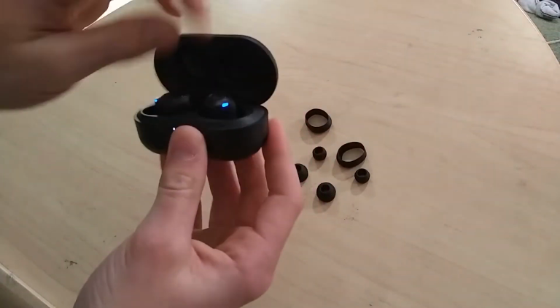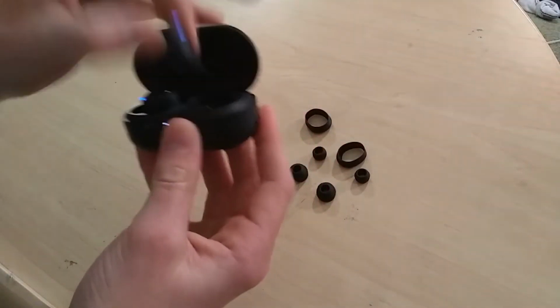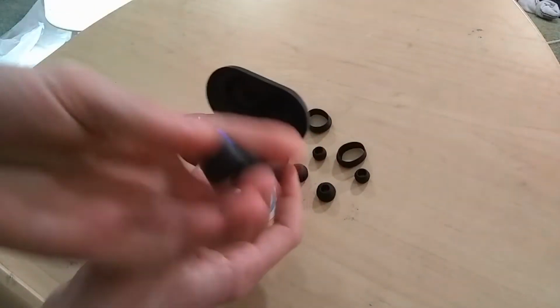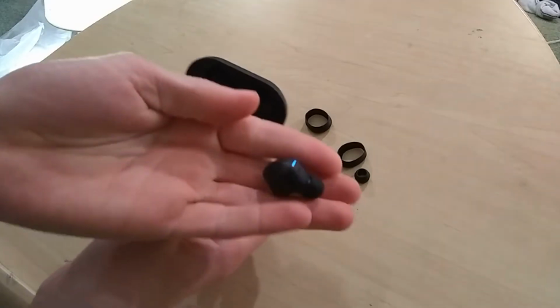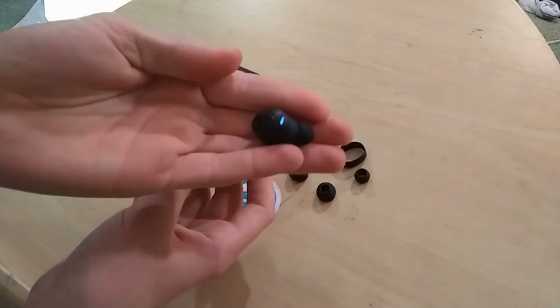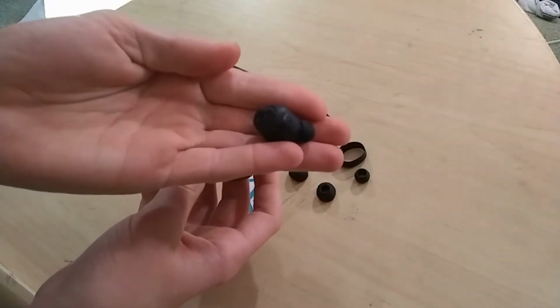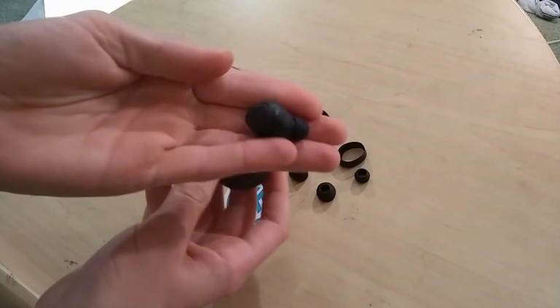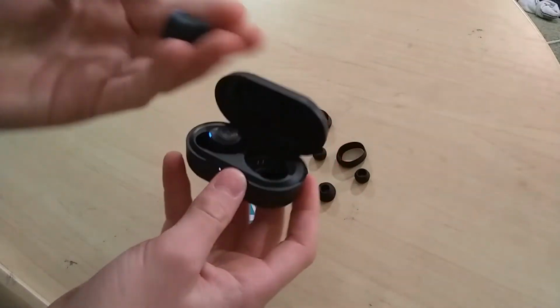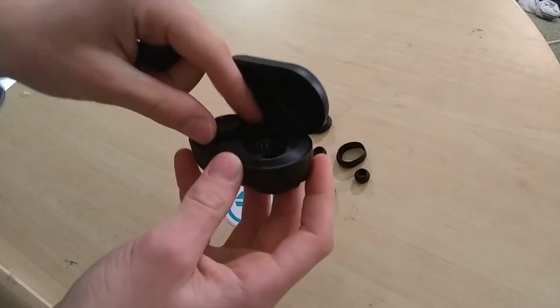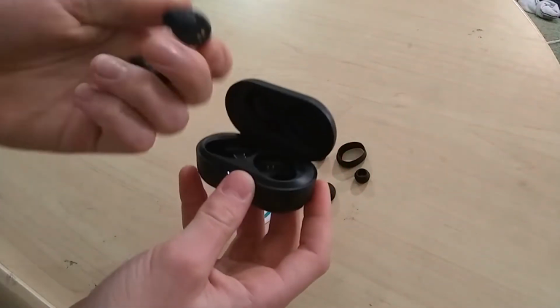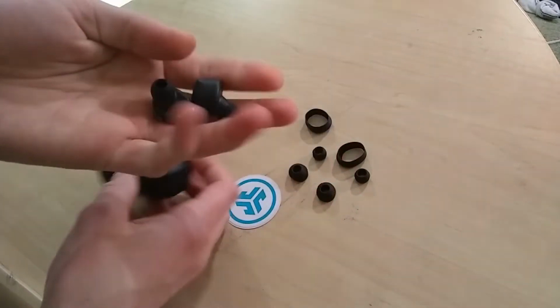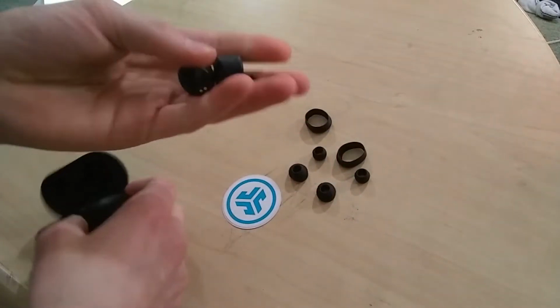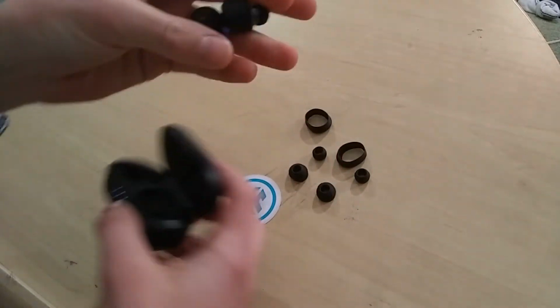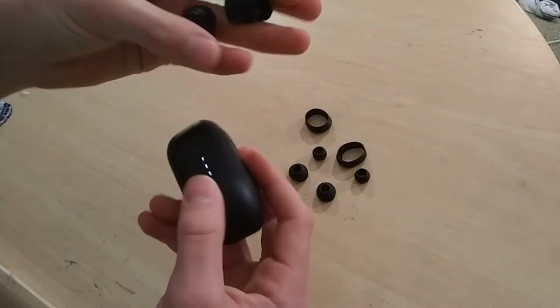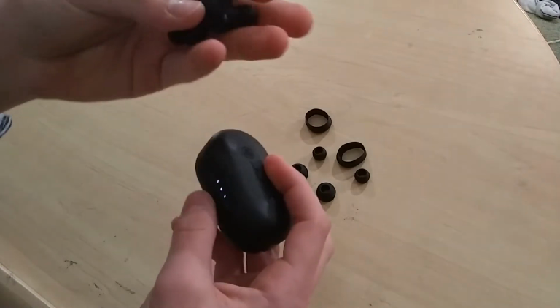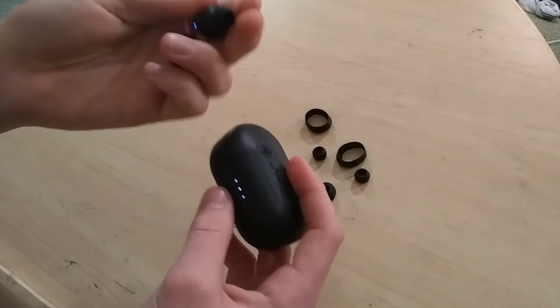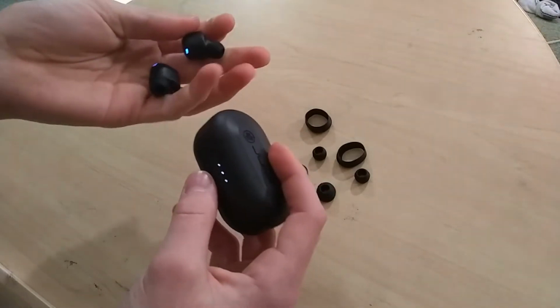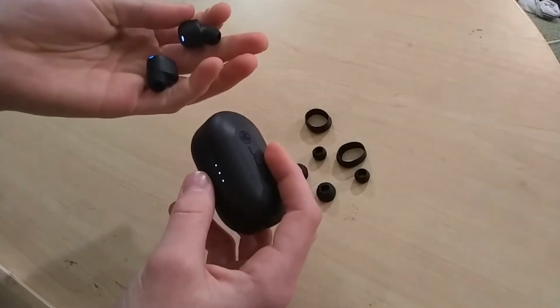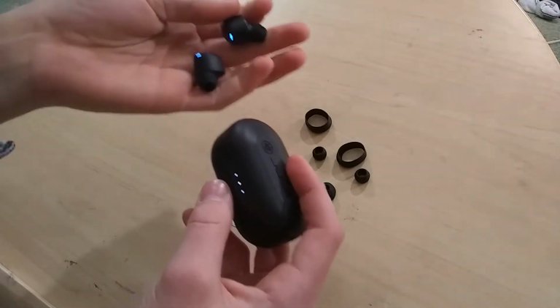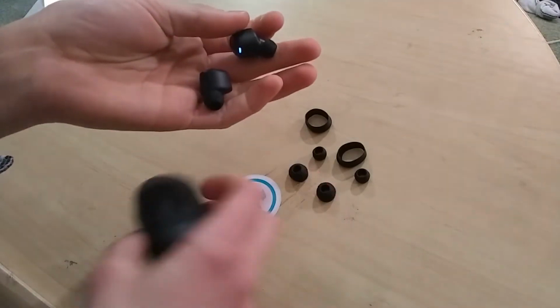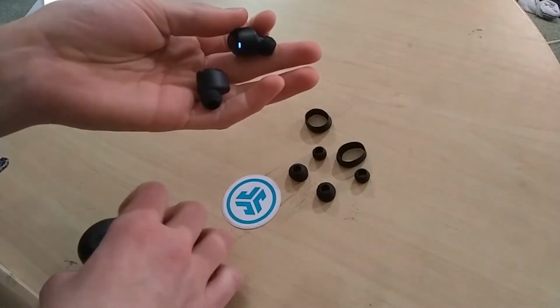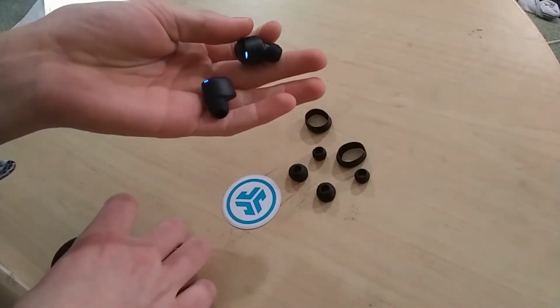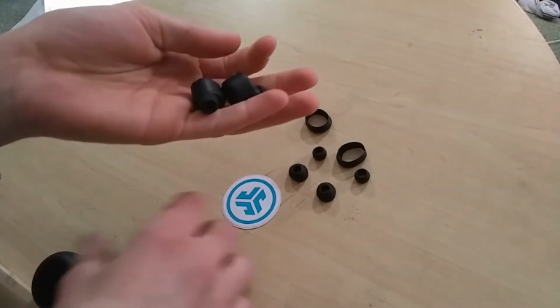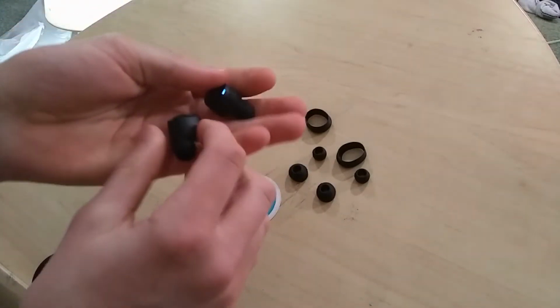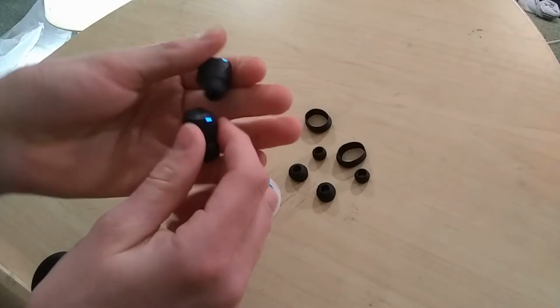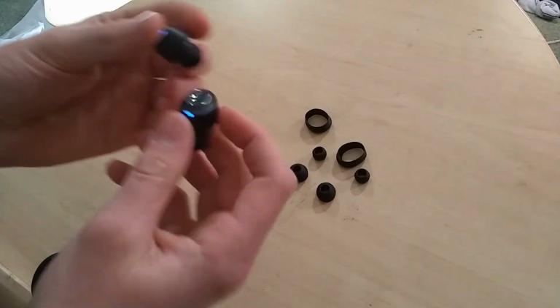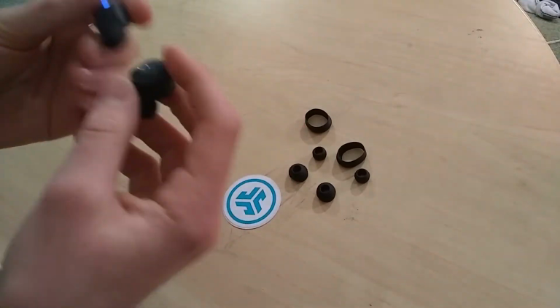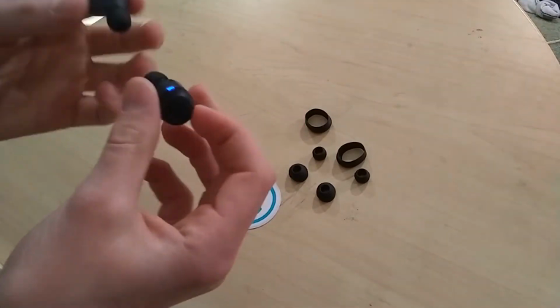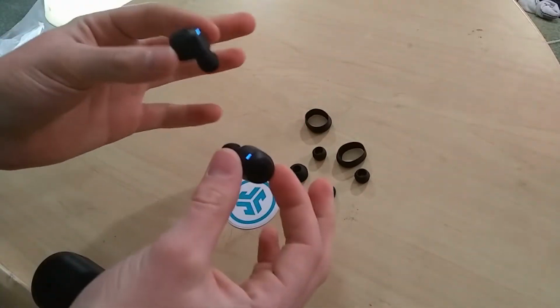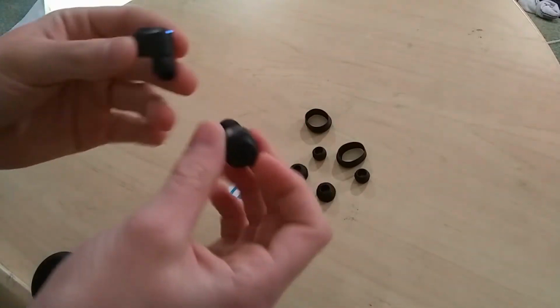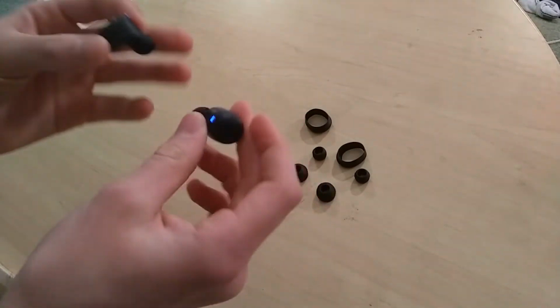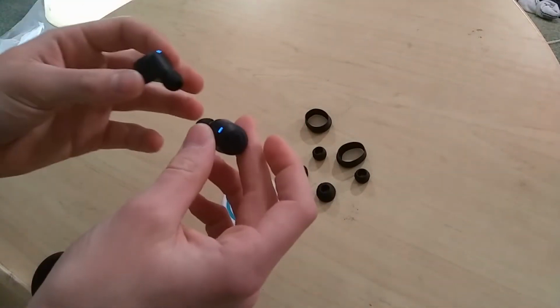The earbuds themselves are much smaller than I expected, which is great. It looks like they automatically try to pair when I take them out, but I think we're going to try these on and hear how it sounds.